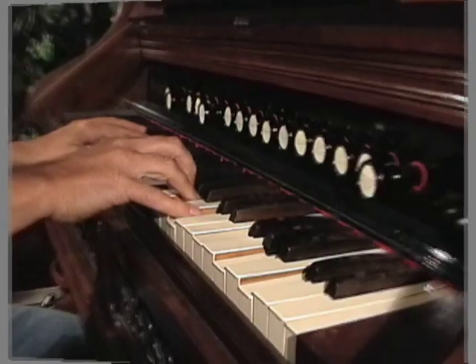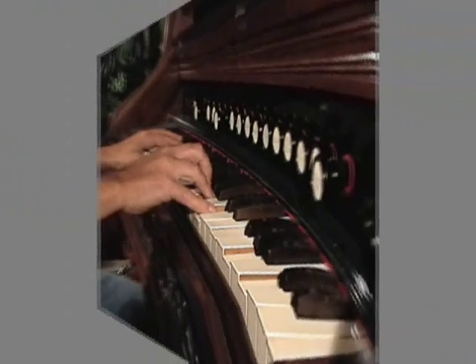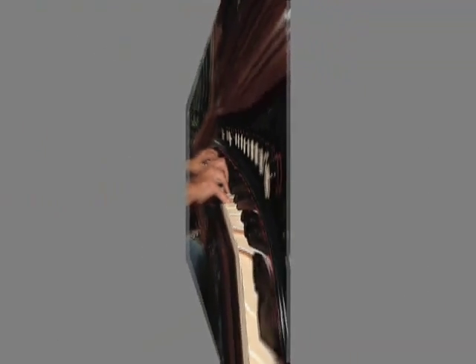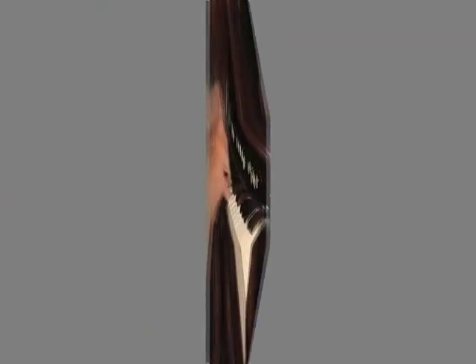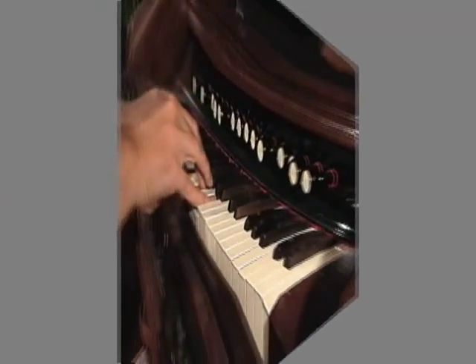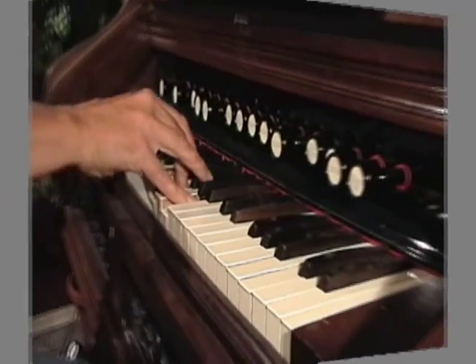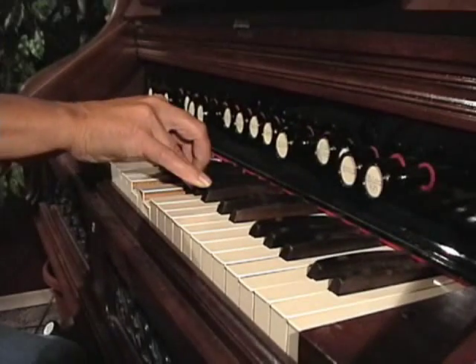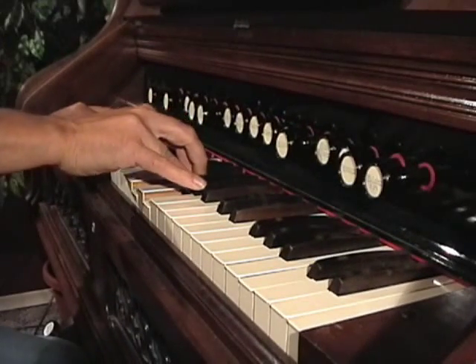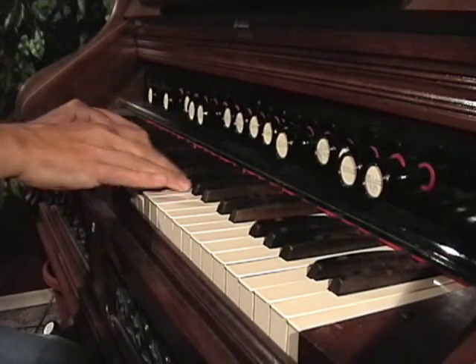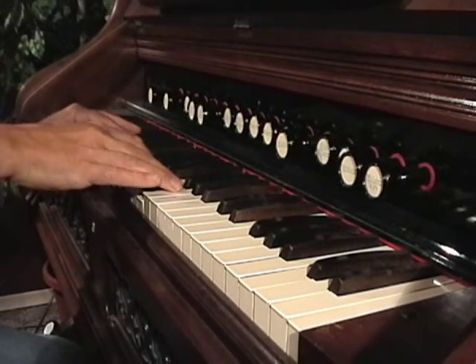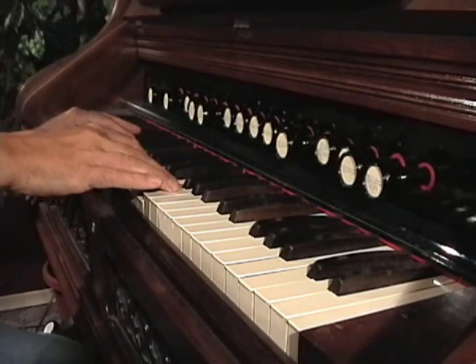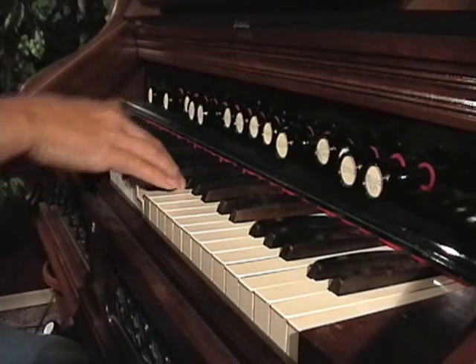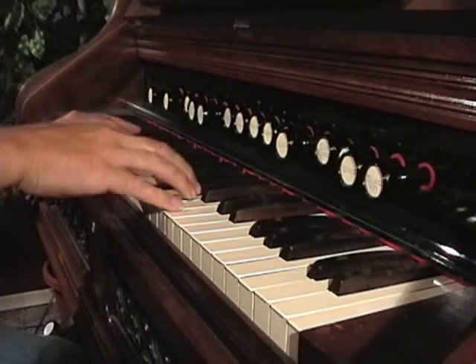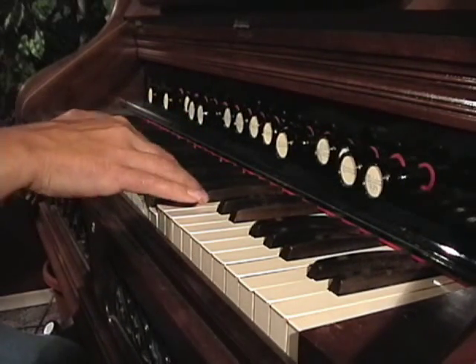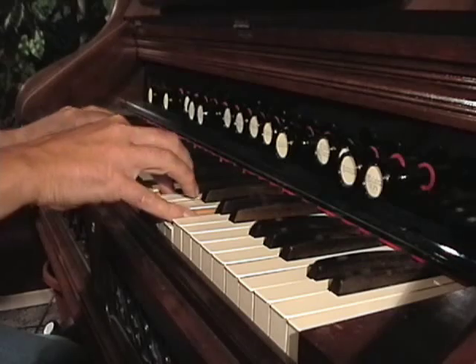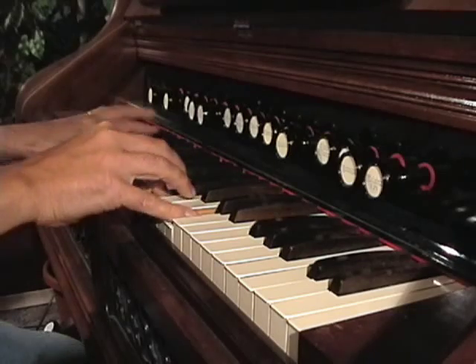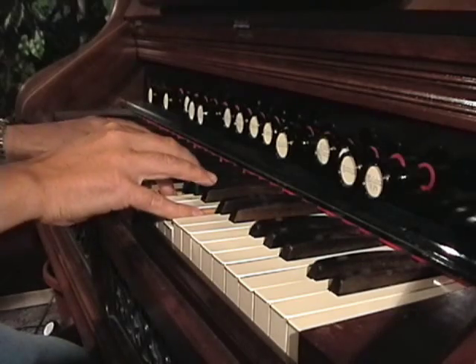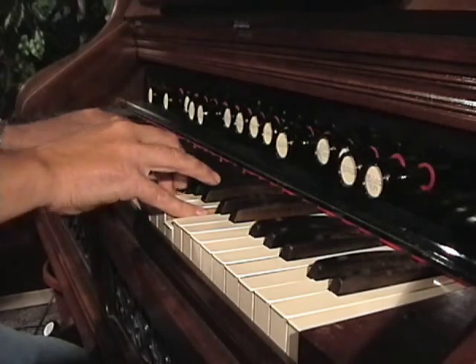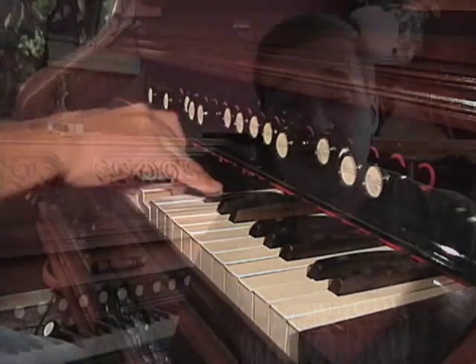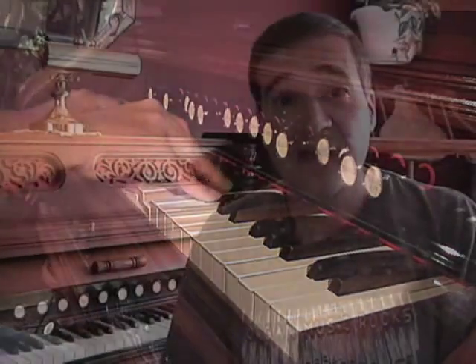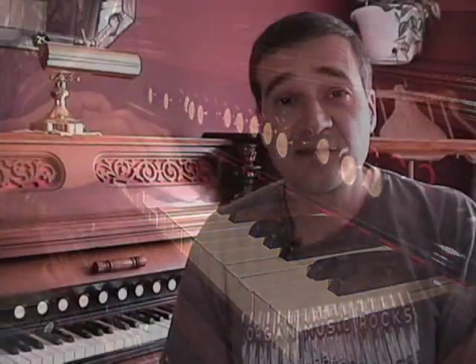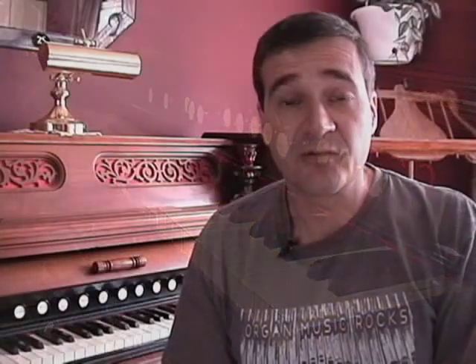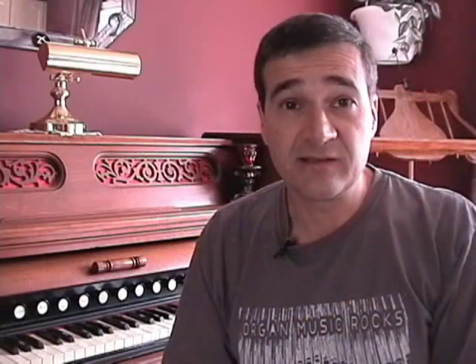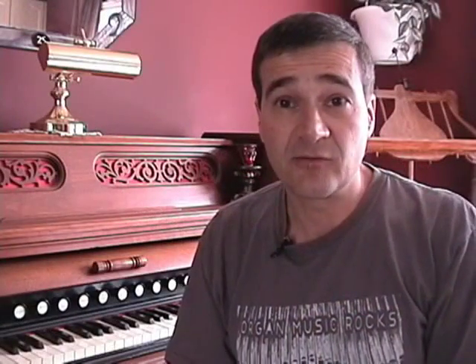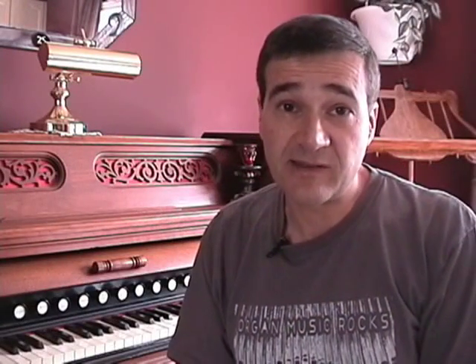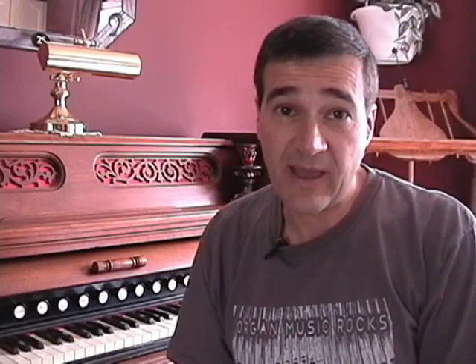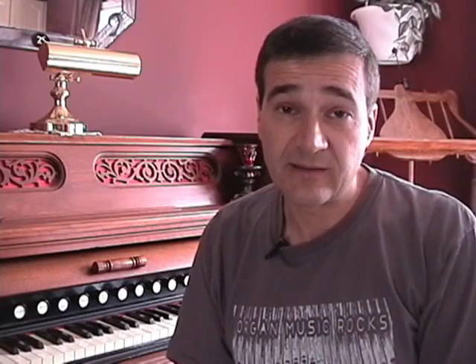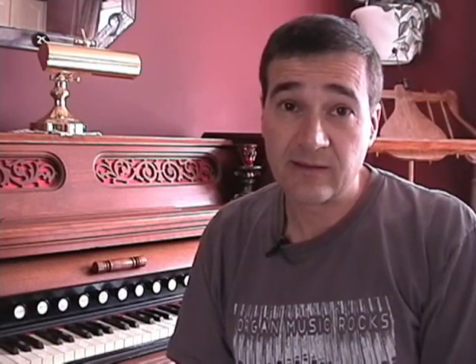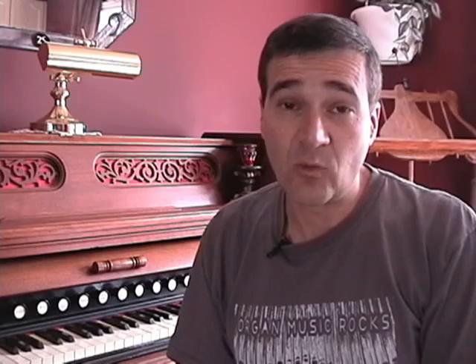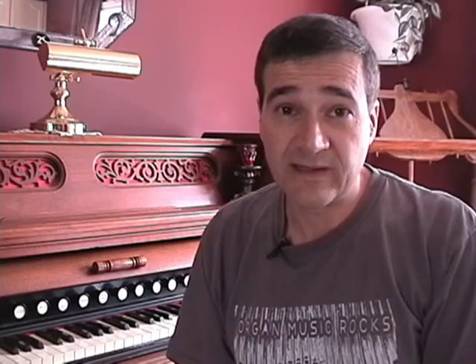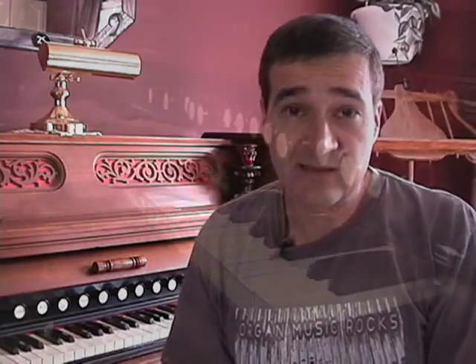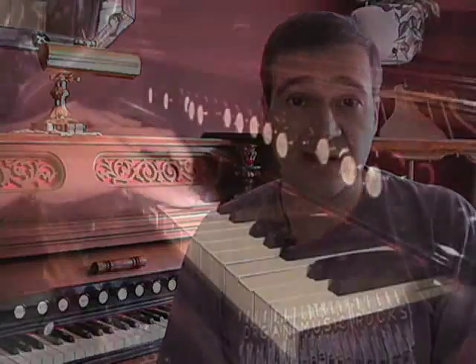The Vox Humana will have little to no effect at all on the reed cells at the front of the reed cell block. When you add these front reeds to the reeds at the back, it will only hide the effect.